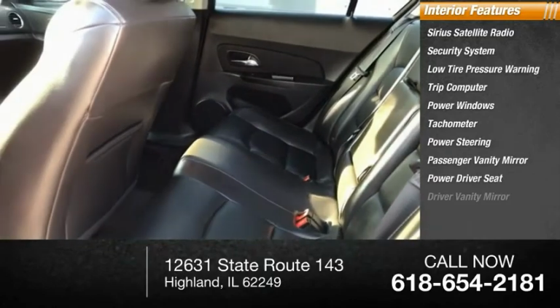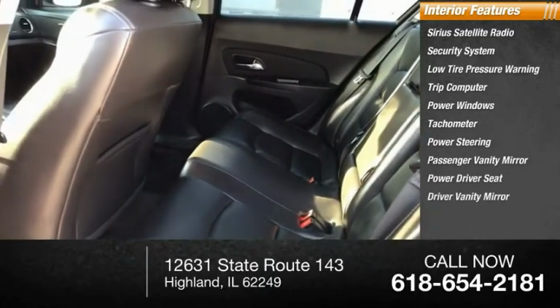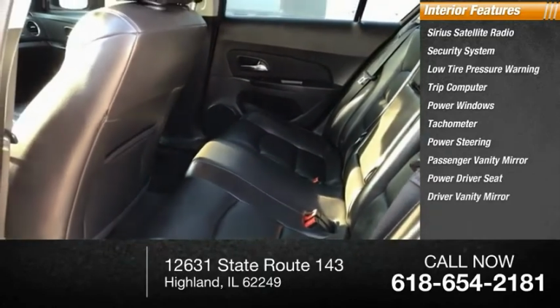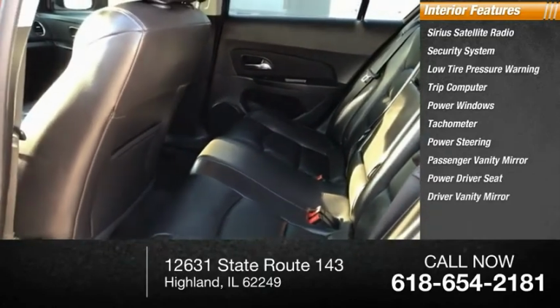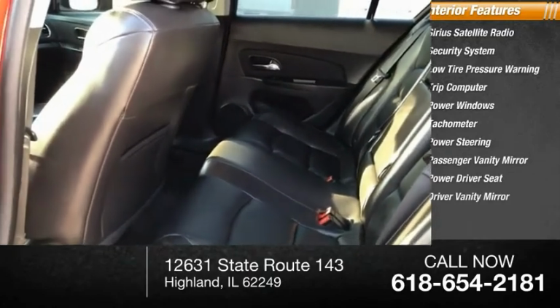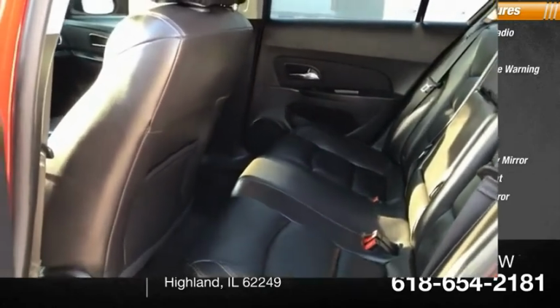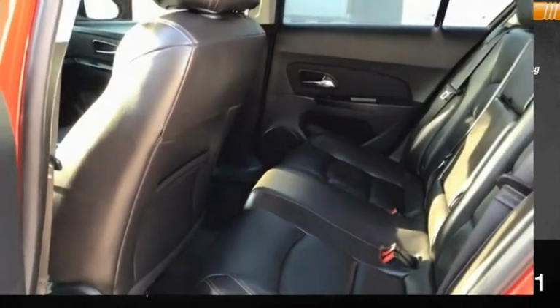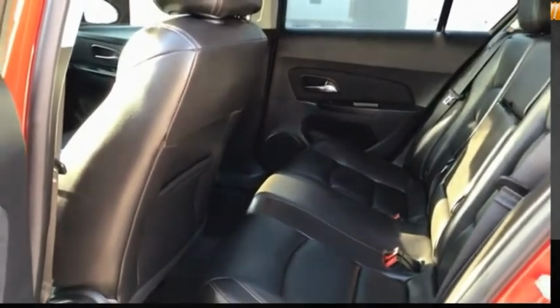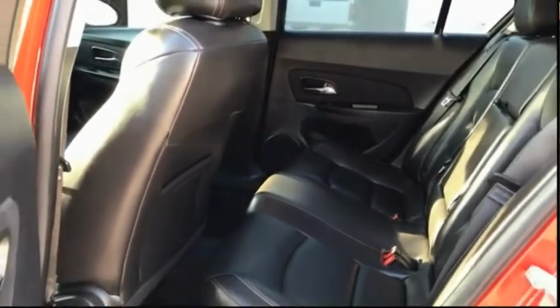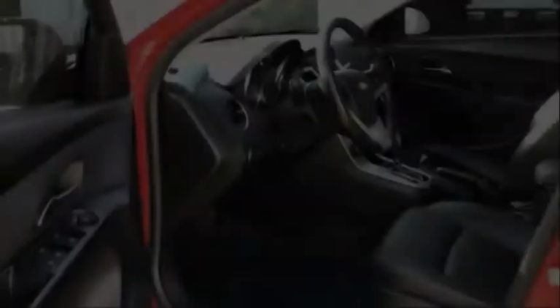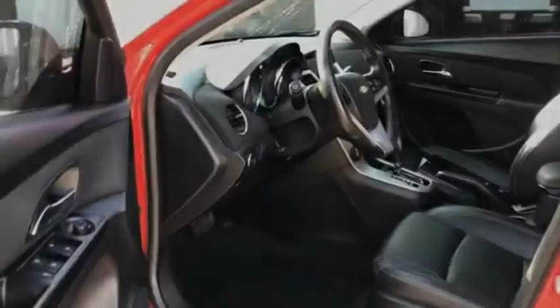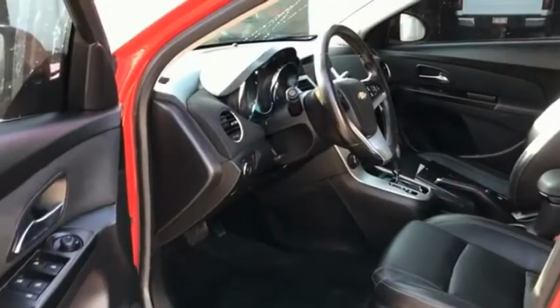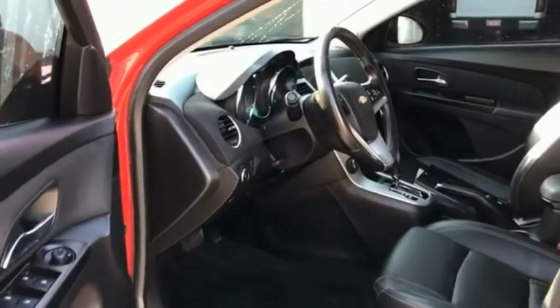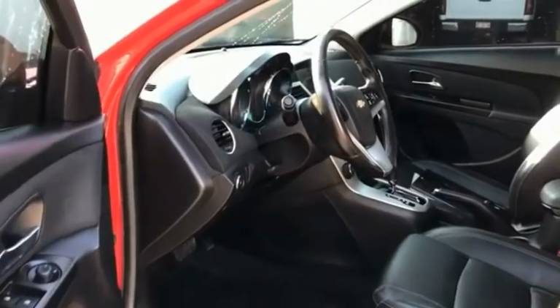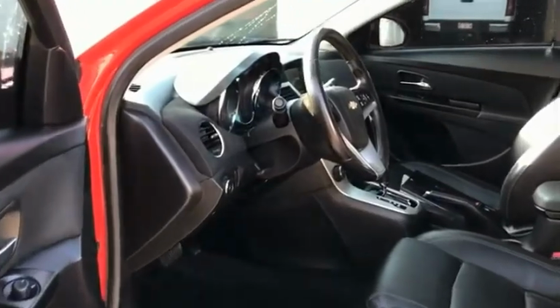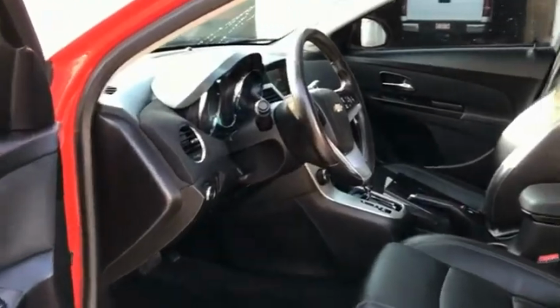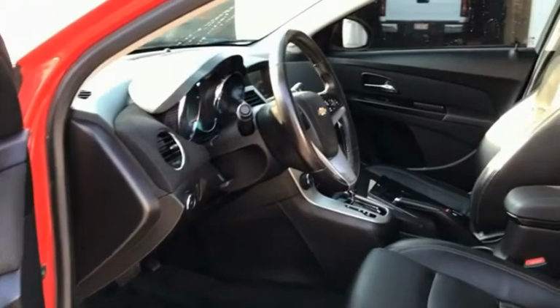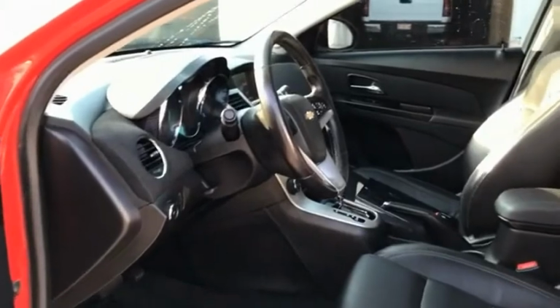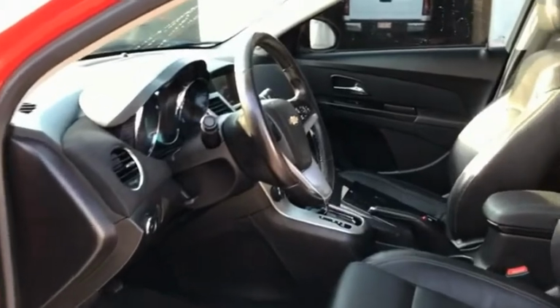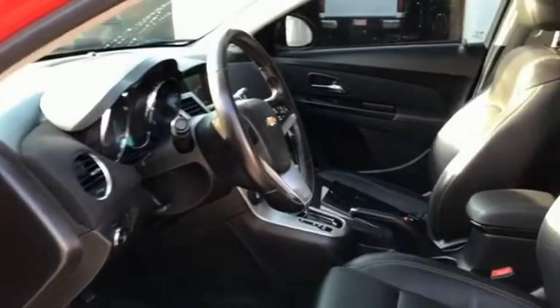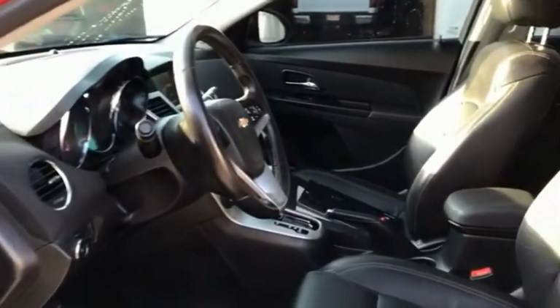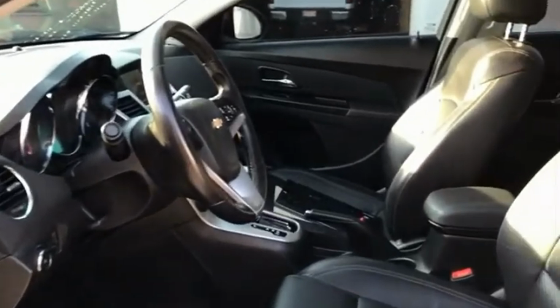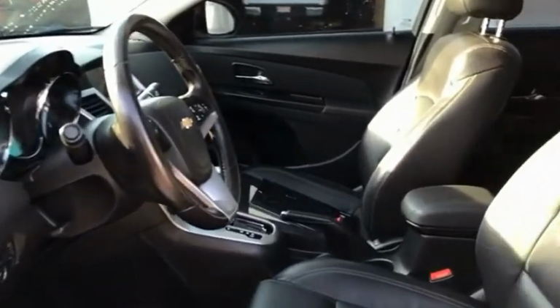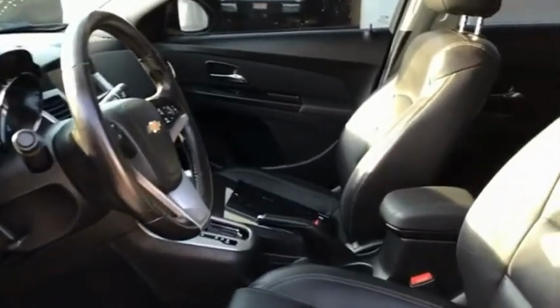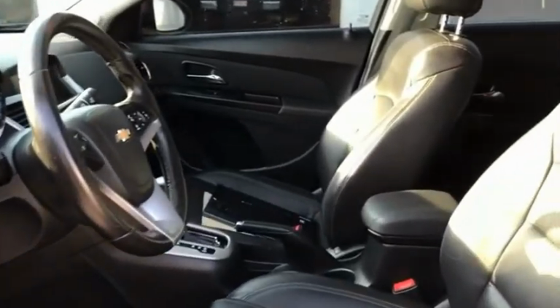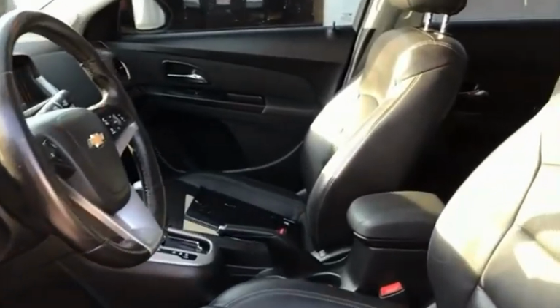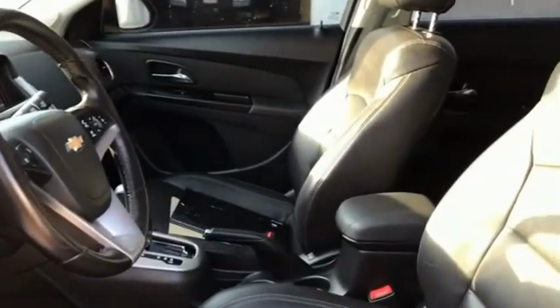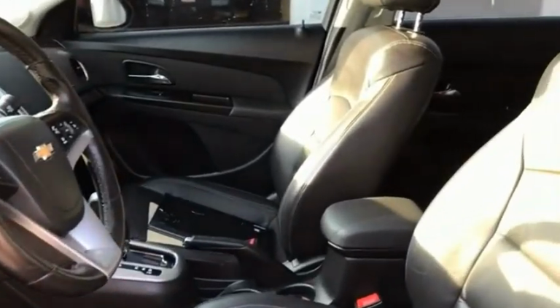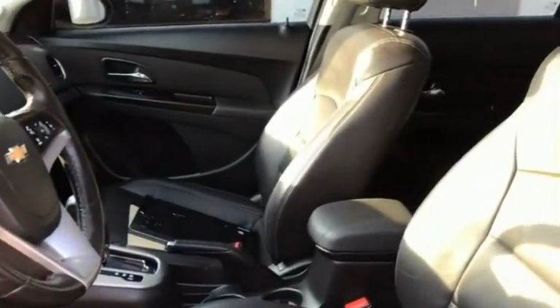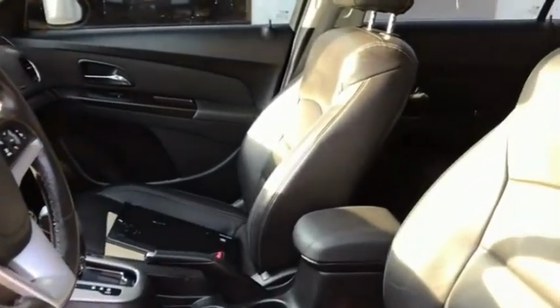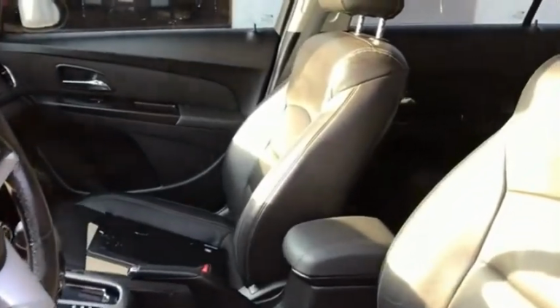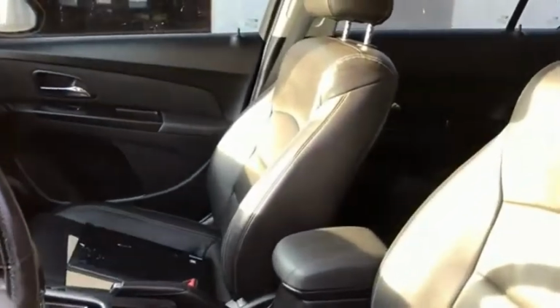Driver vanity mirror. This vehicle offers reliability and good looks at a great price. So come in and take a test drive today.